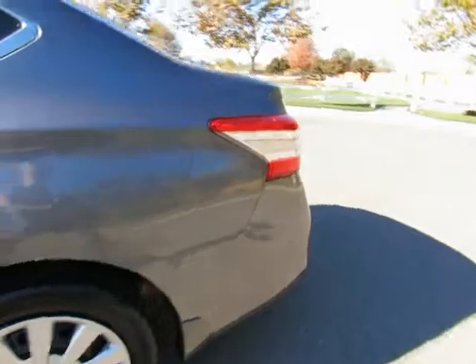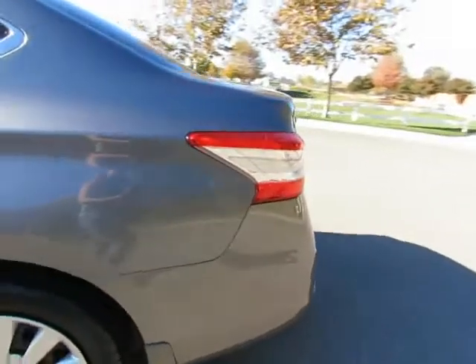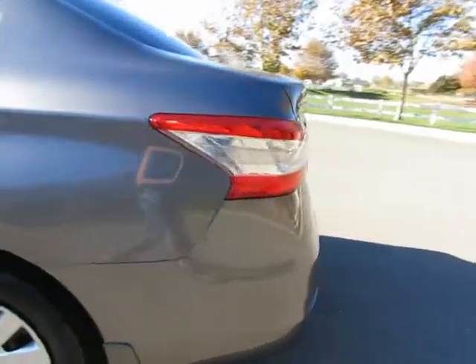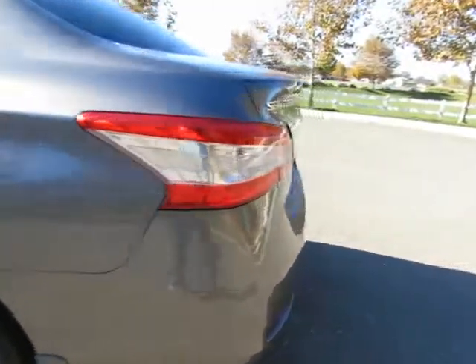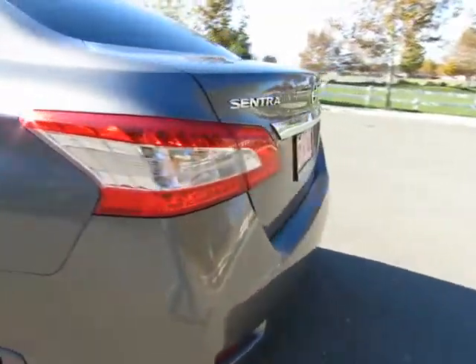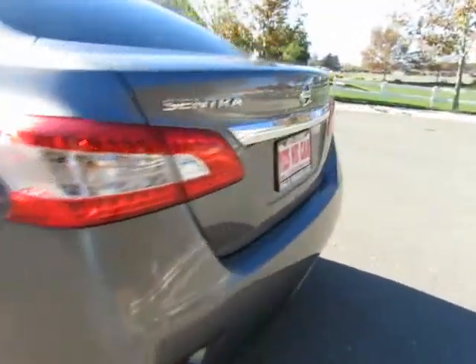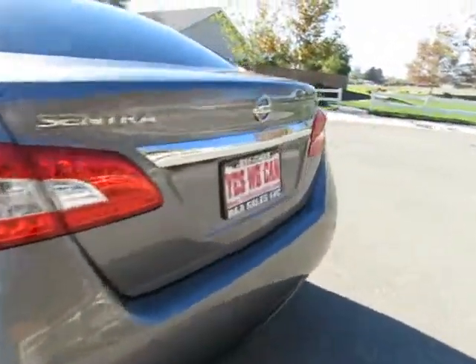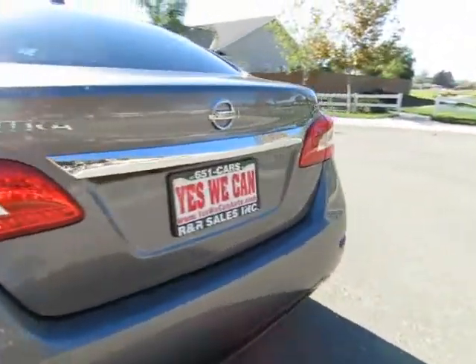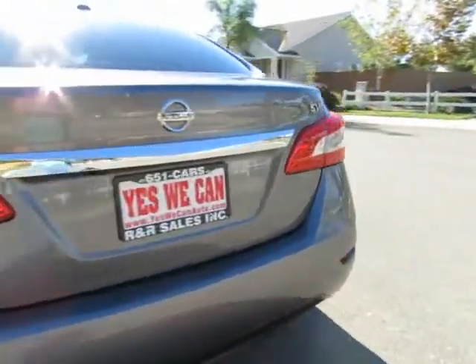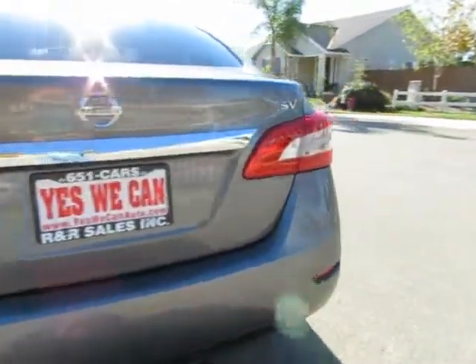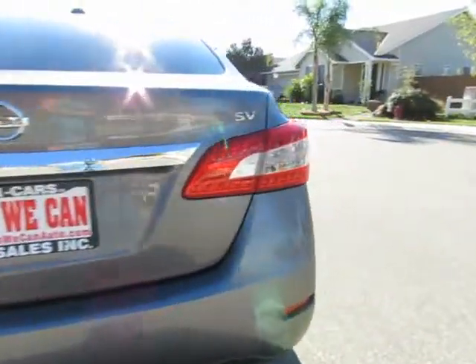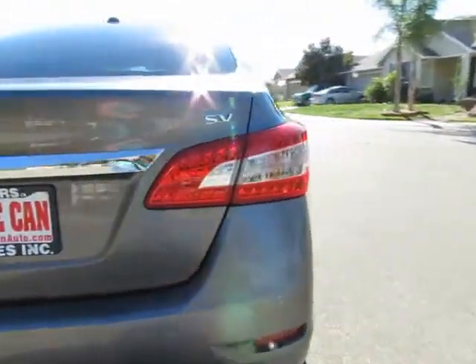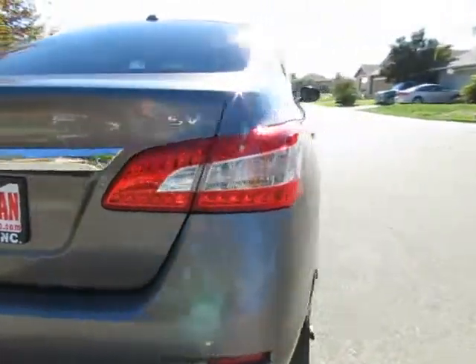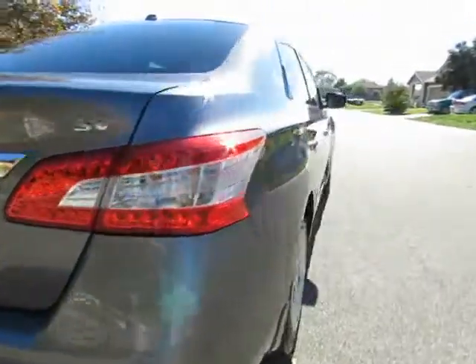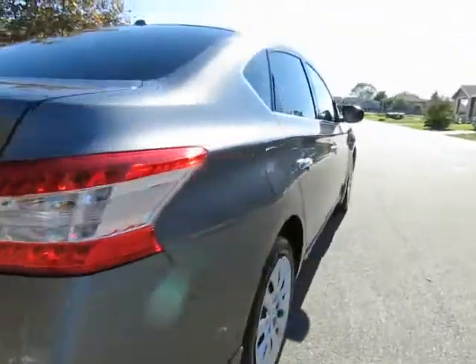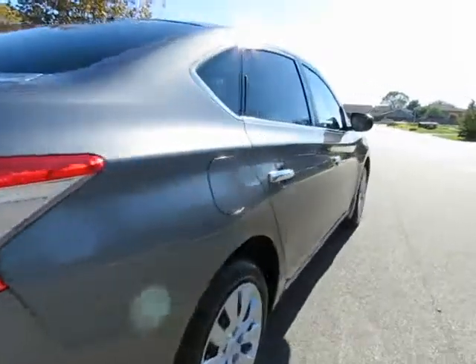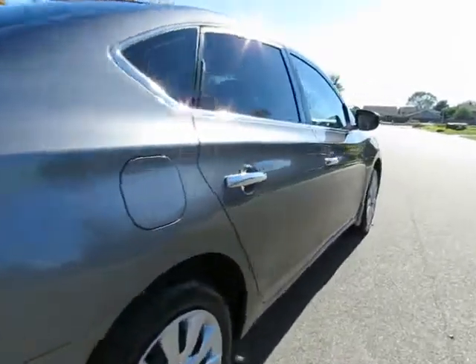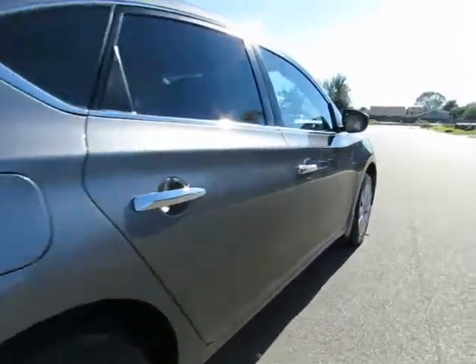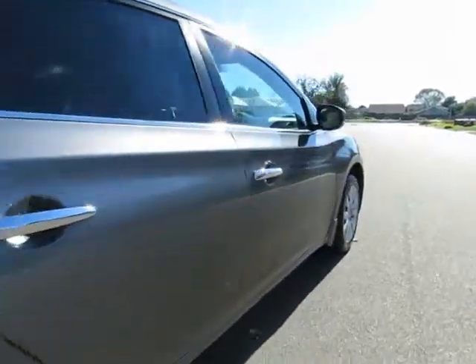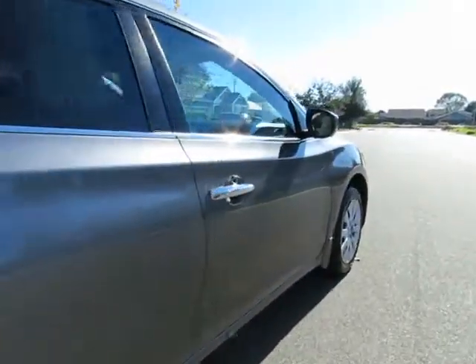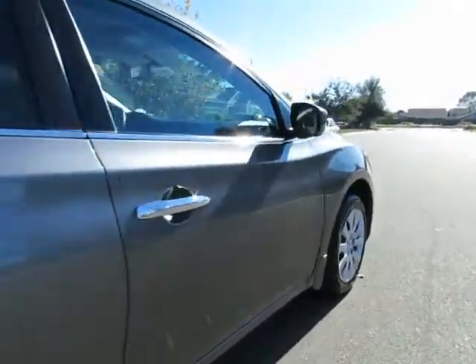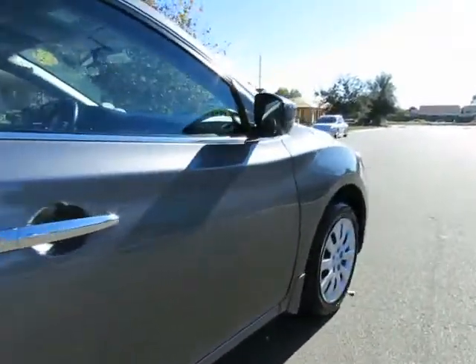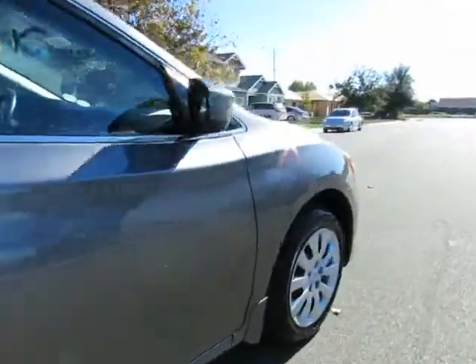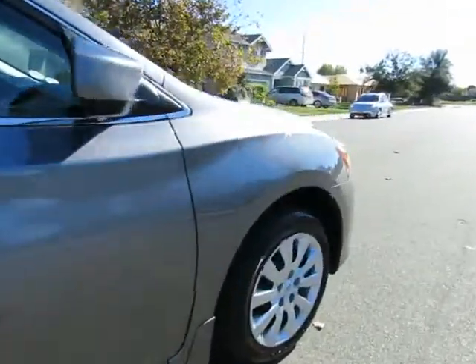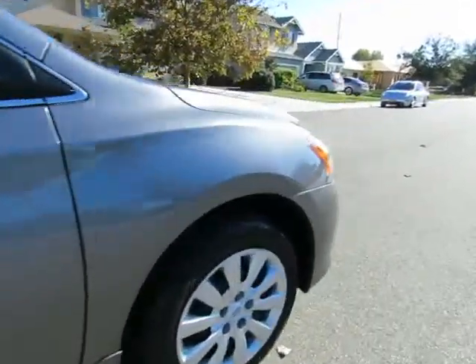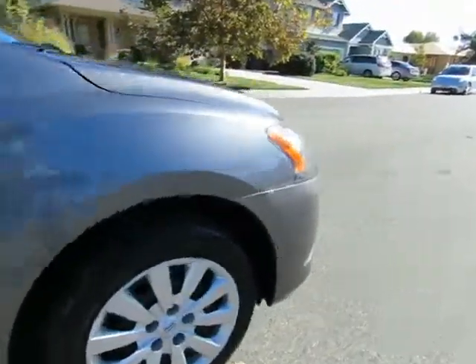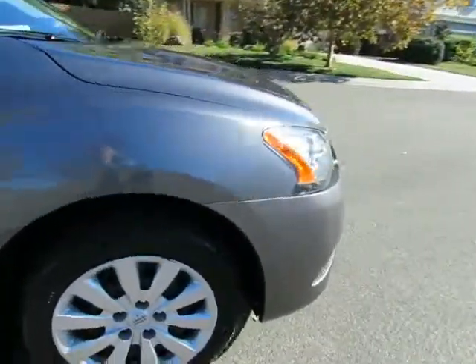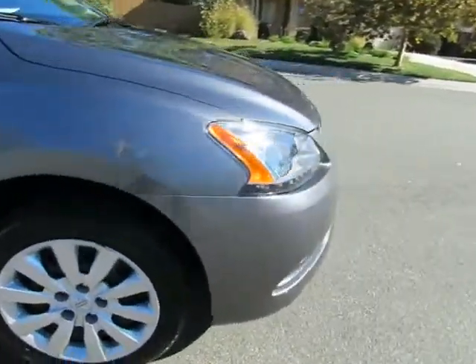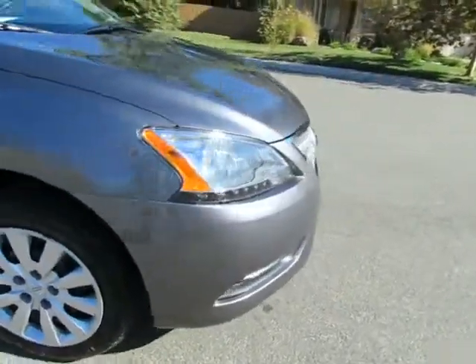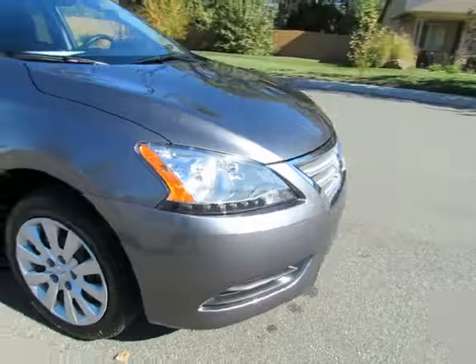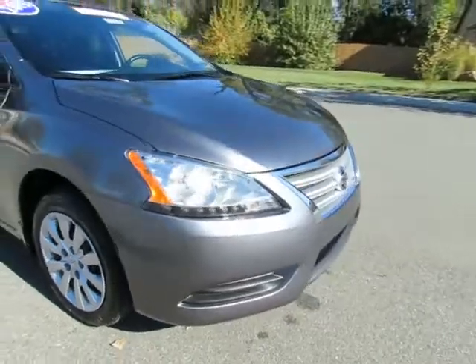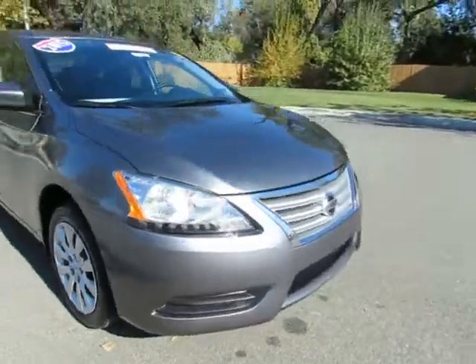R&R Sales Incorporated has a triple check guarantee. We check competitors' pricing, offer a vehicle history report, and all certified pre-owned vehicles come with a 3-month, 3,000-mile warranty.